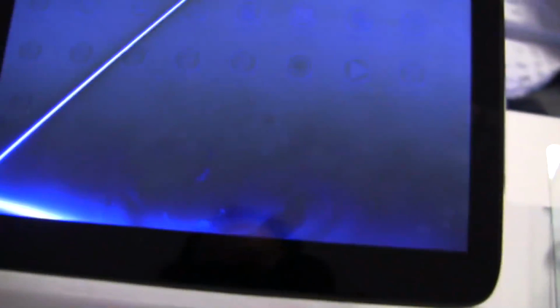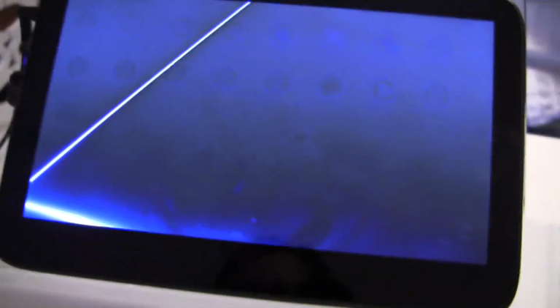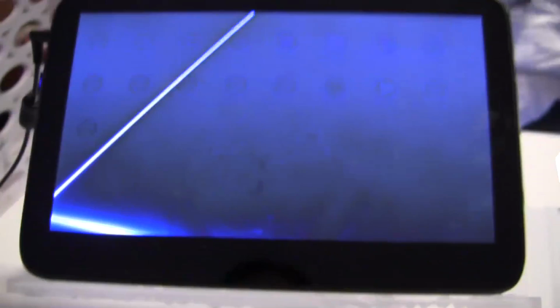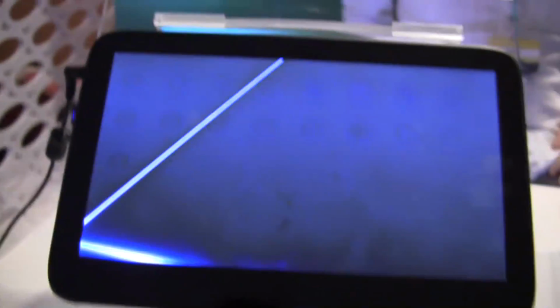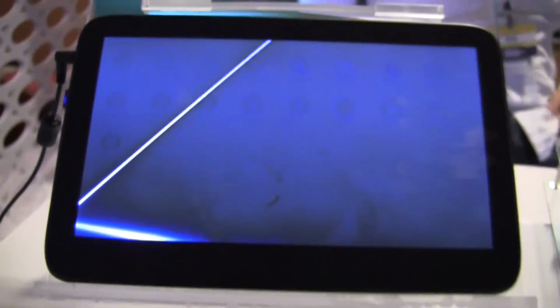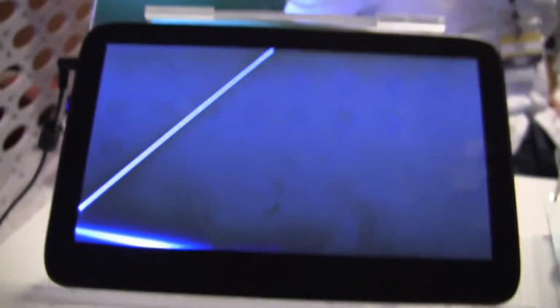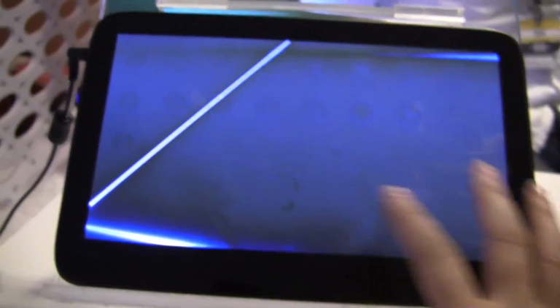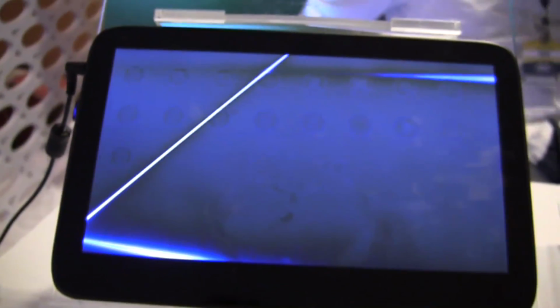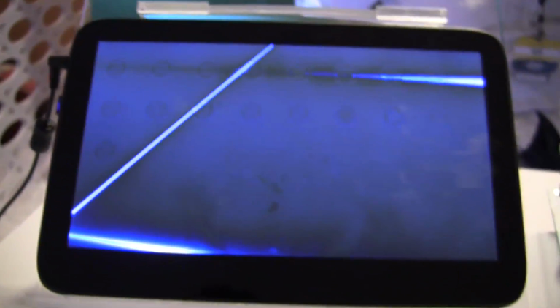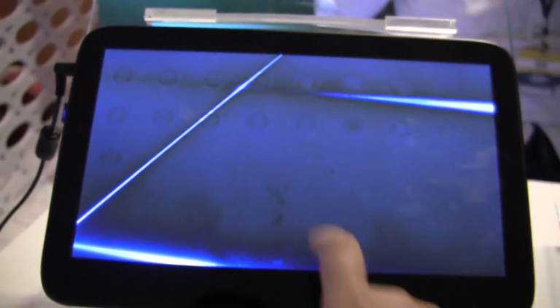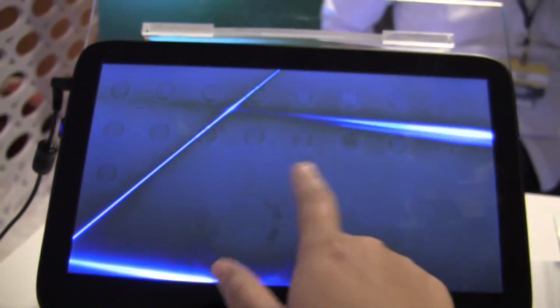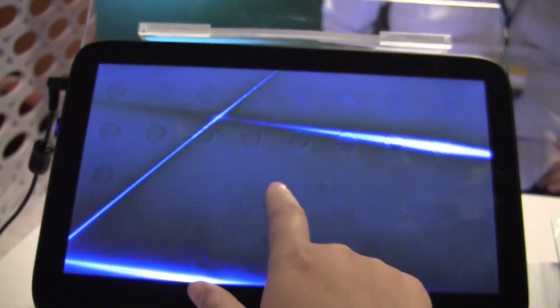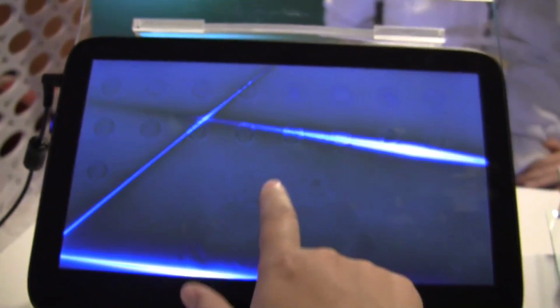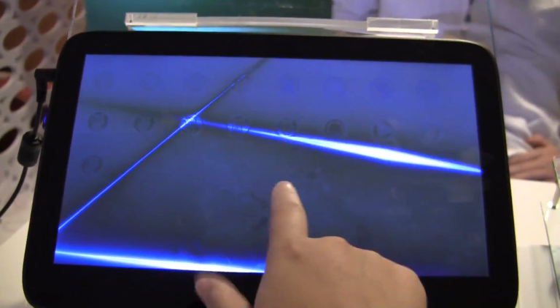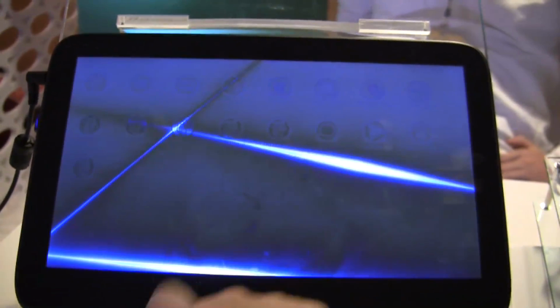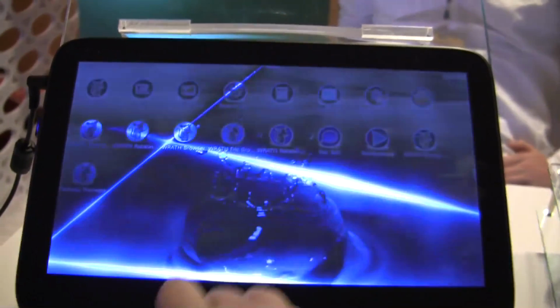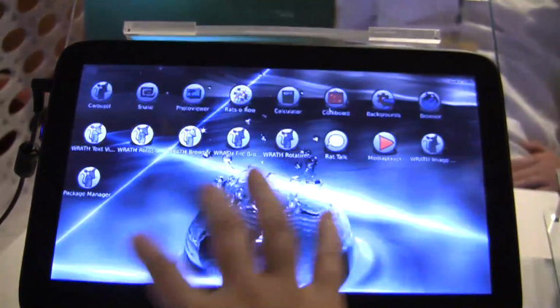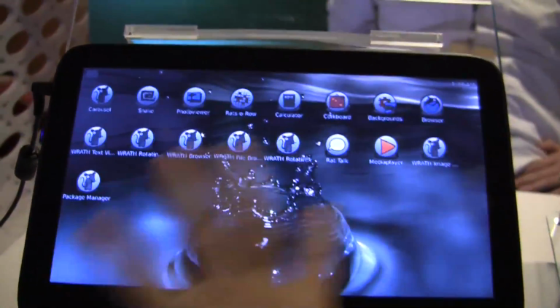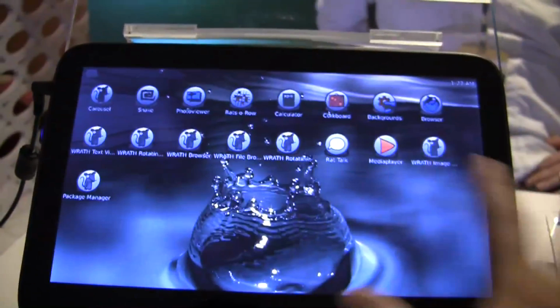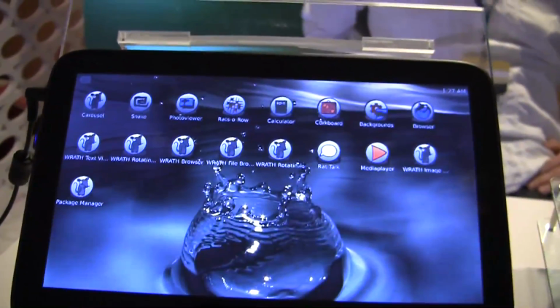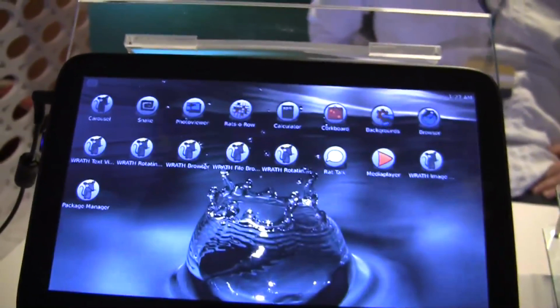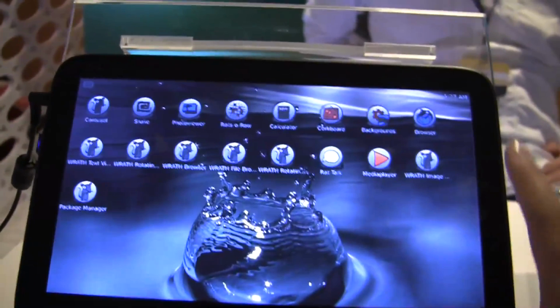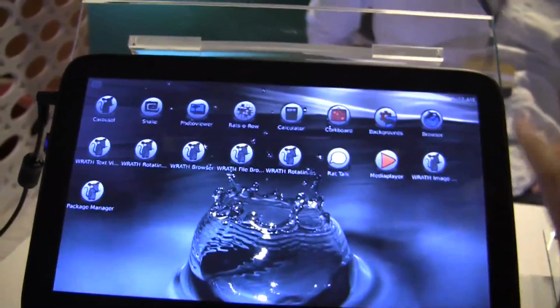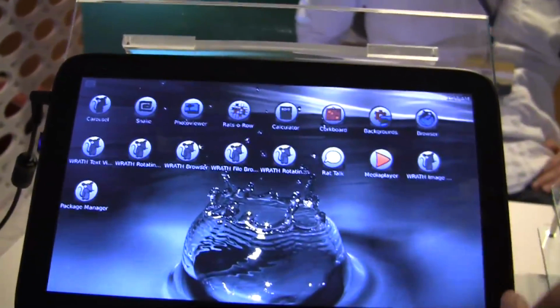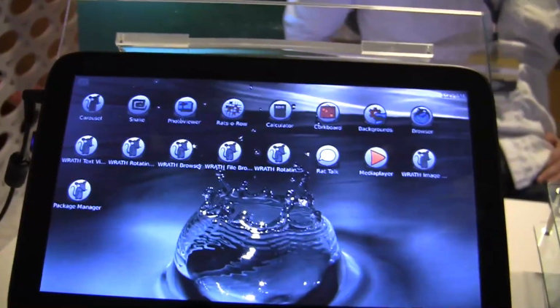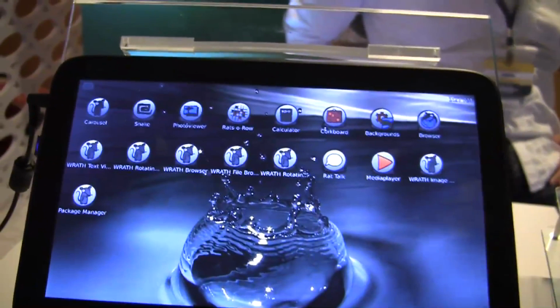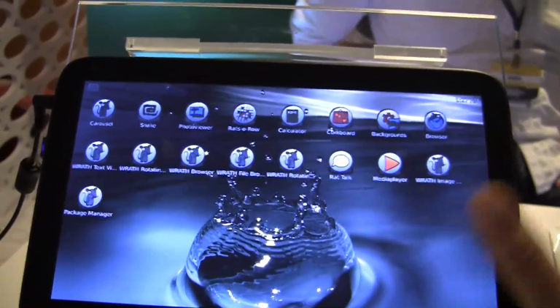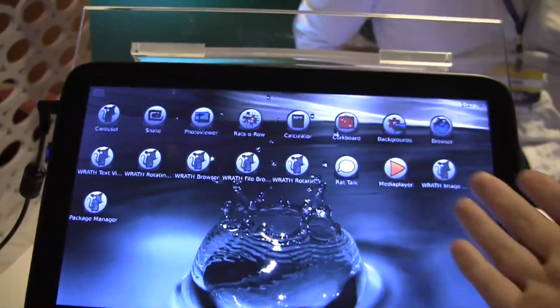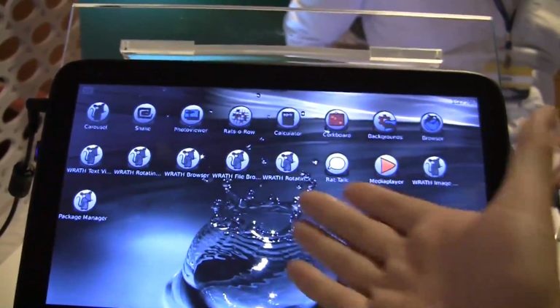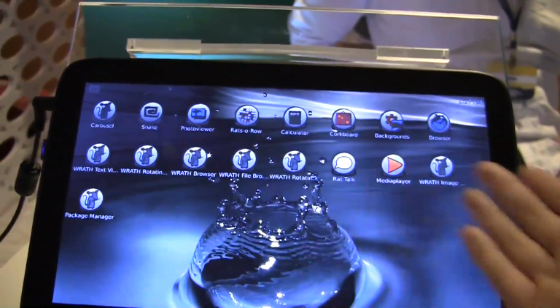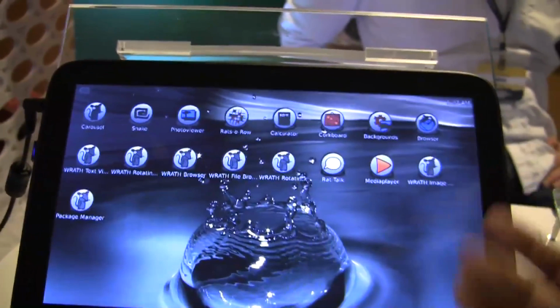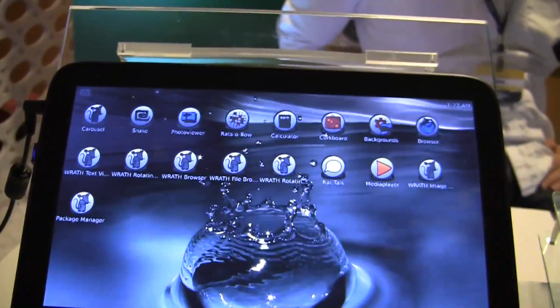So here we have a very familiar tab — this is like the XOPC or the V-tab. But you can see they've created their own skin. It does kind of remind me of the XOPC UI because of the circles.